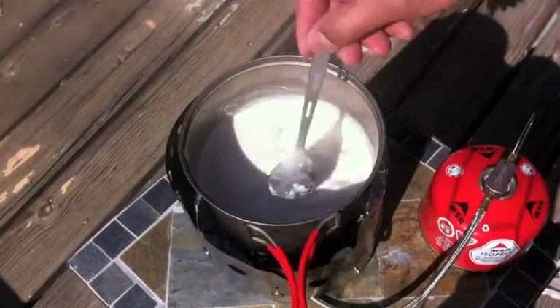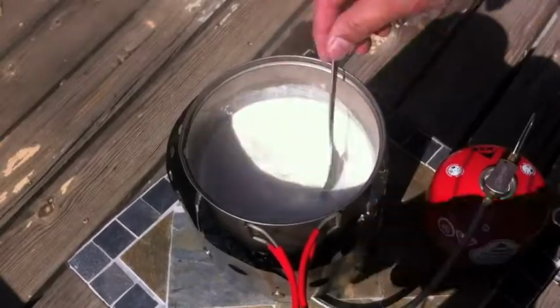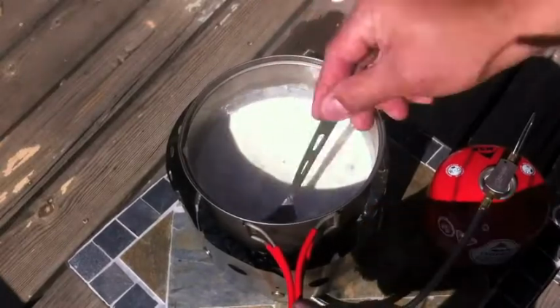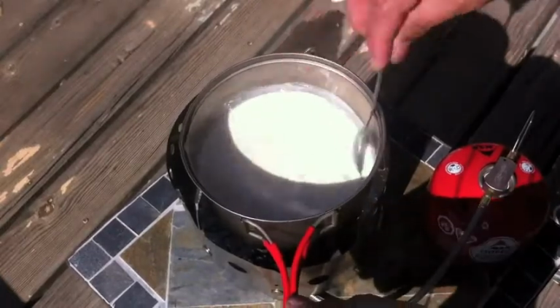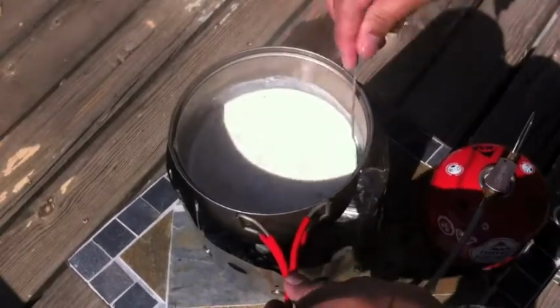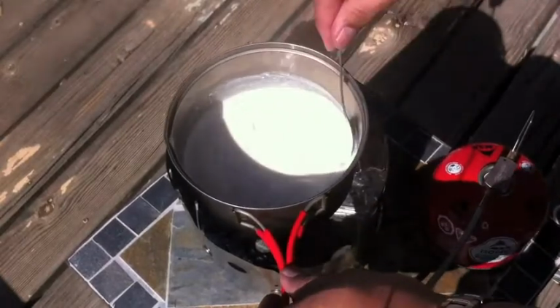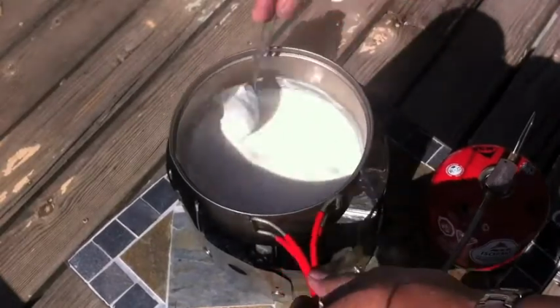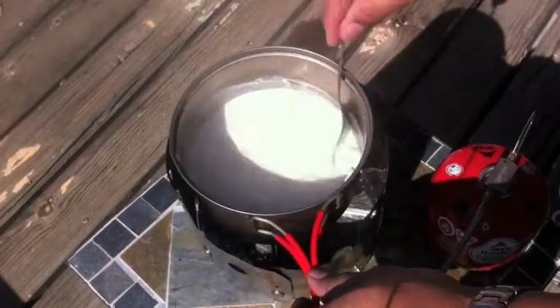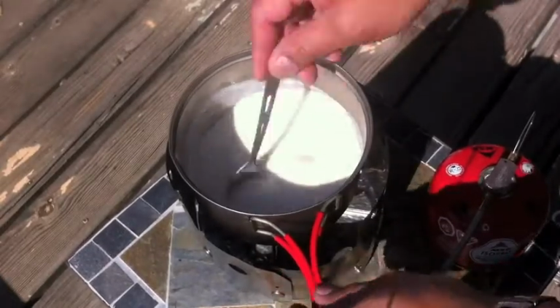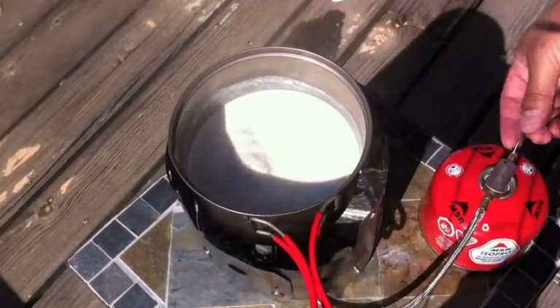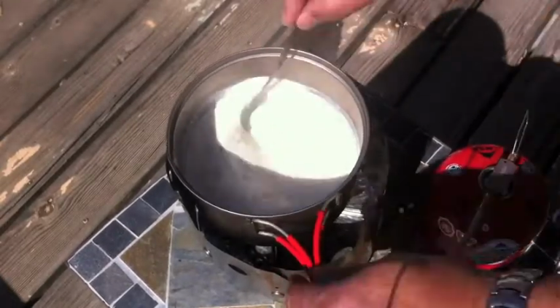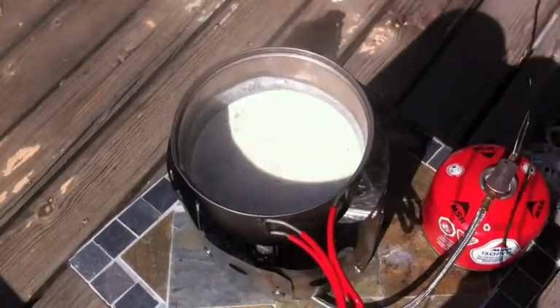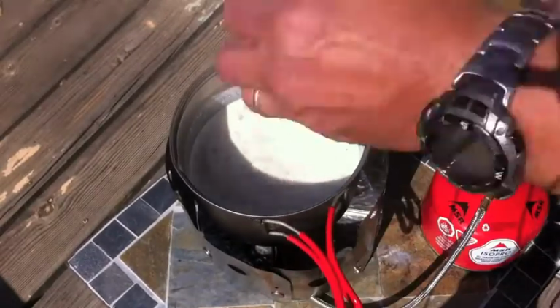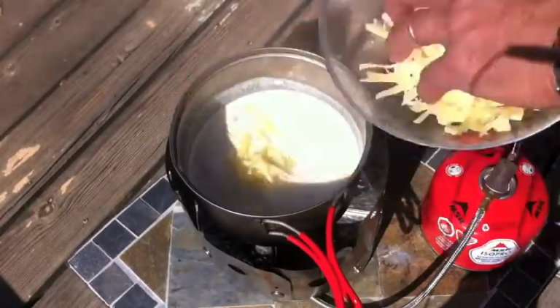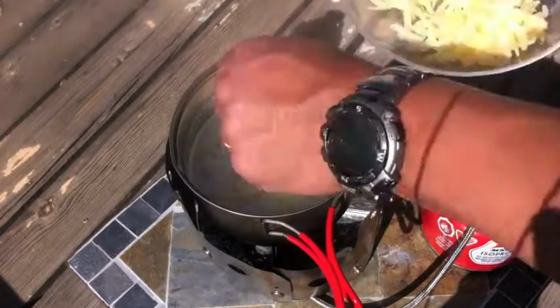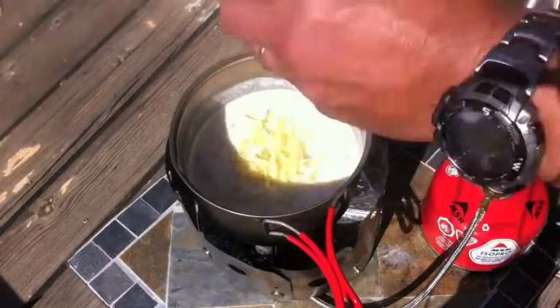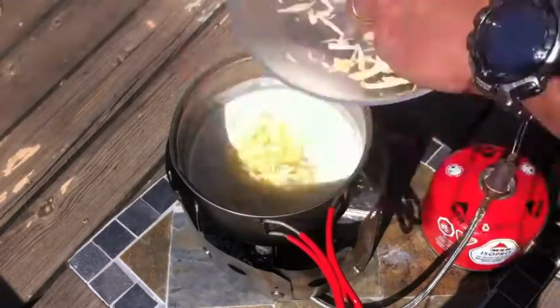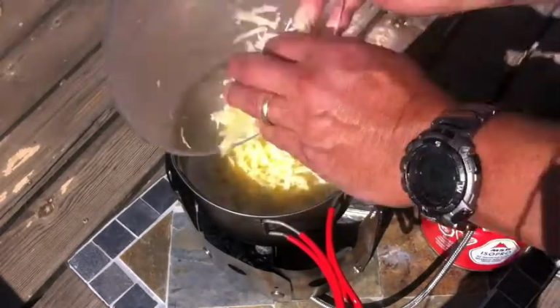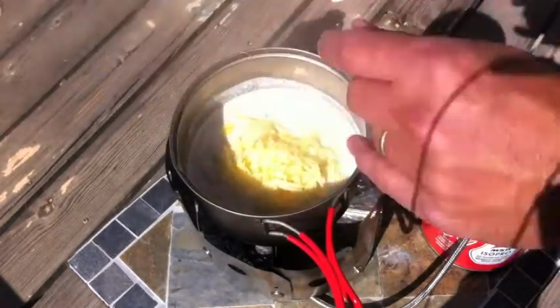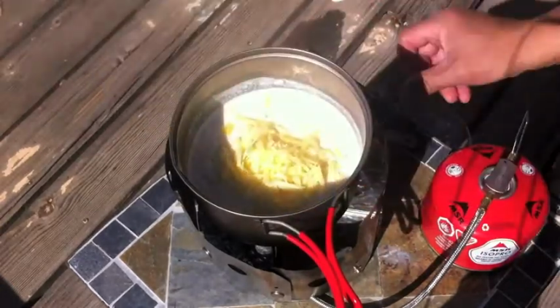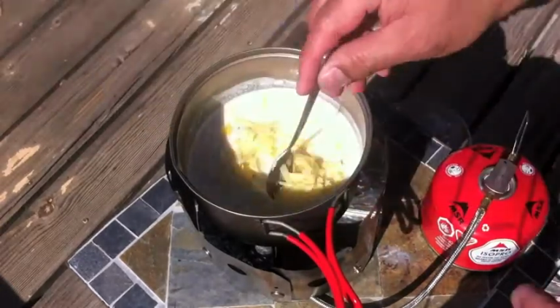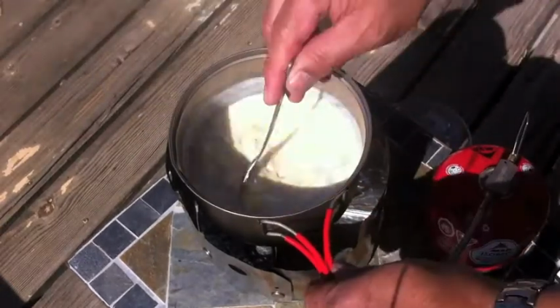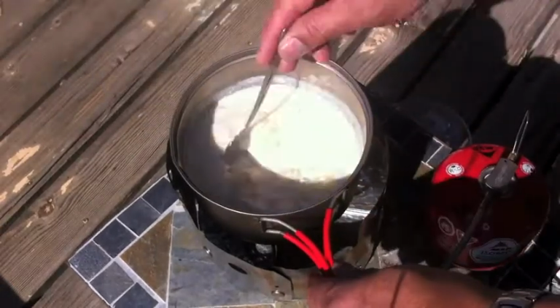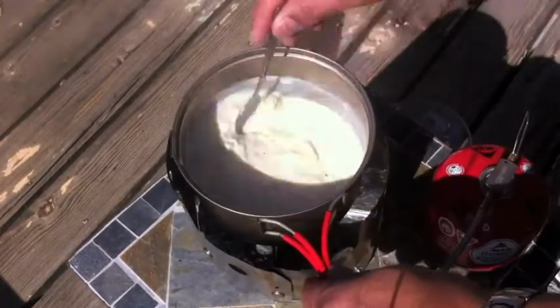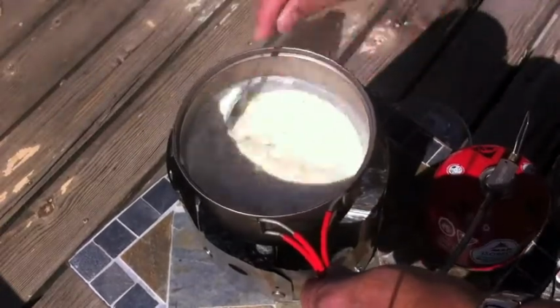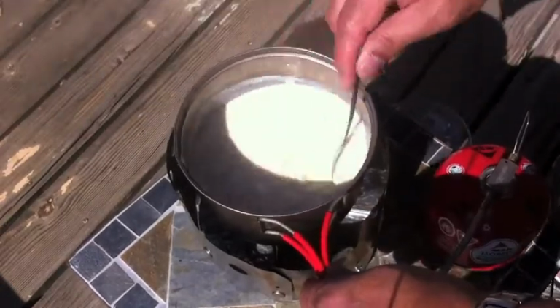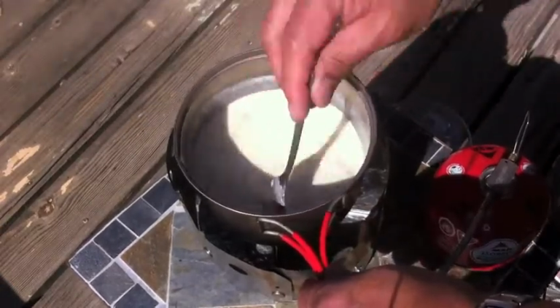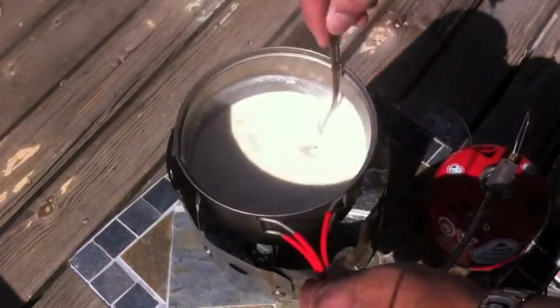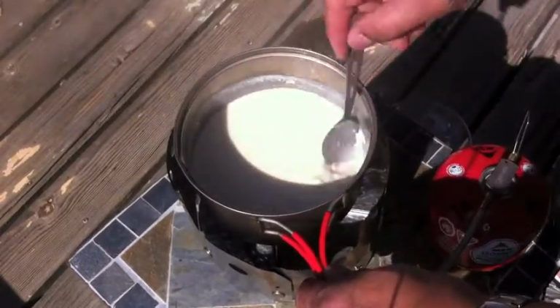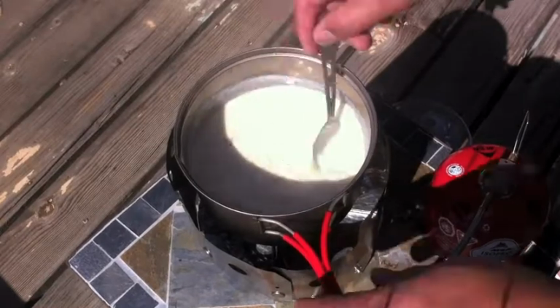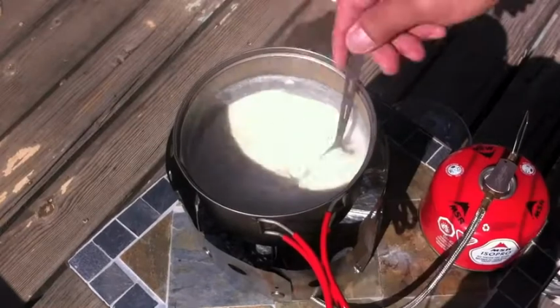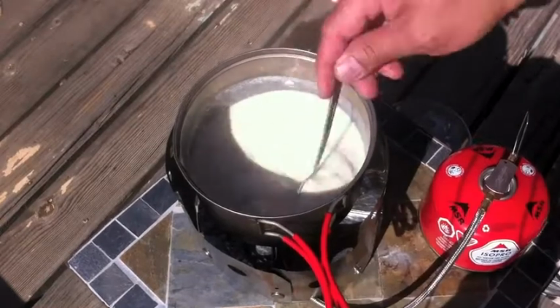It'll produce less lumps. Once it starts to boil, you really want to constantly stir it — stir it until it thickens. Then you can slowly add the cheese, and stir it in to get a thick, nice sauce.